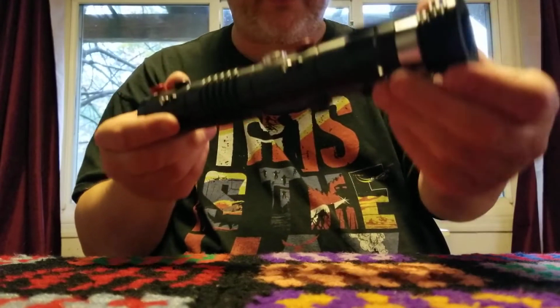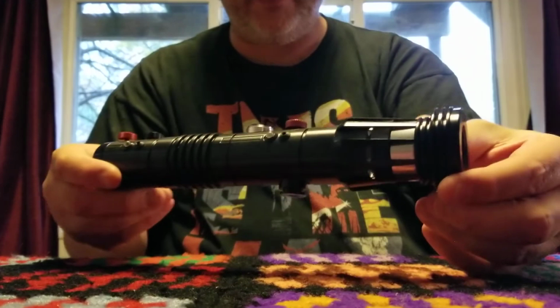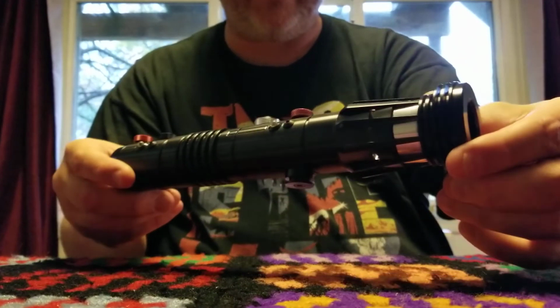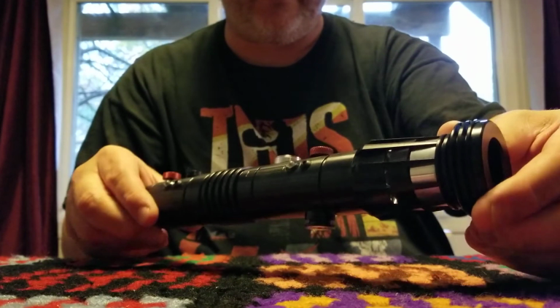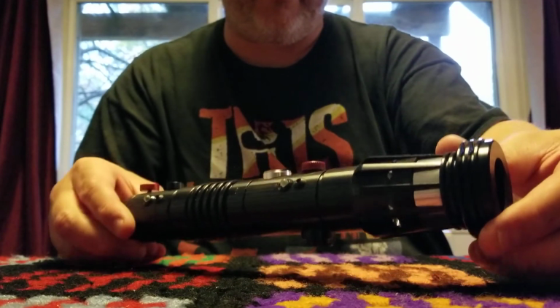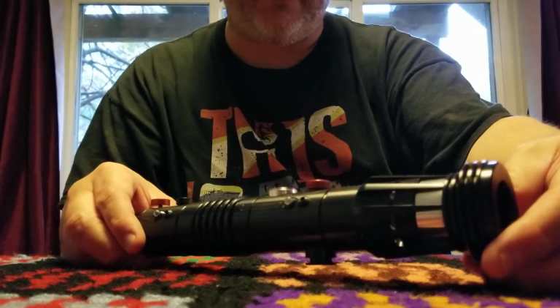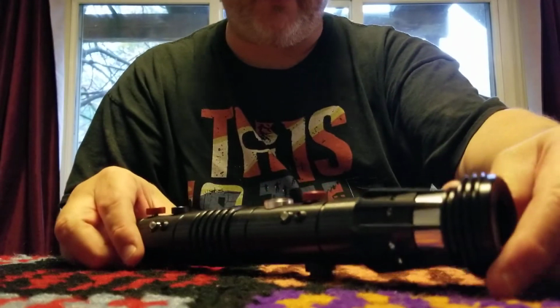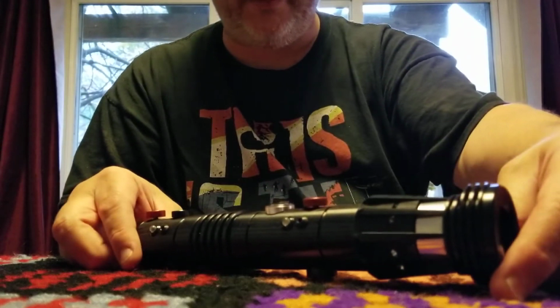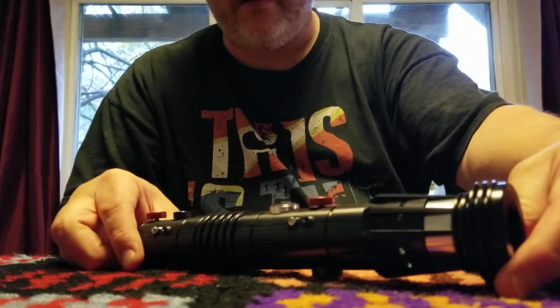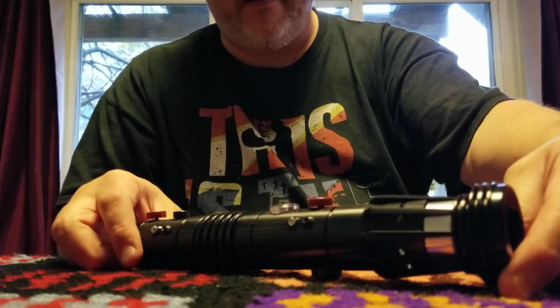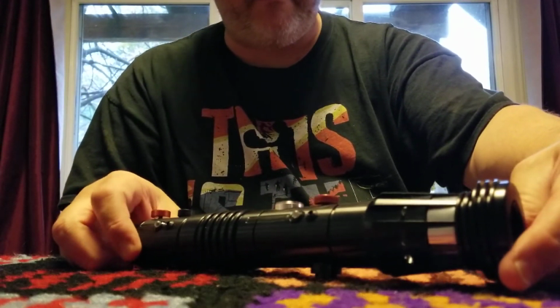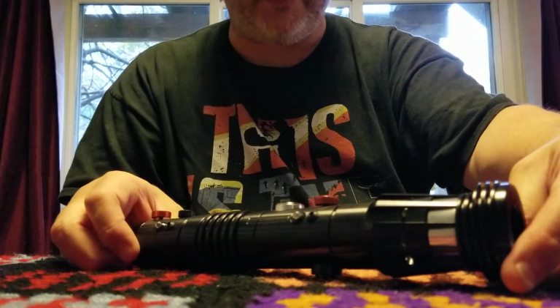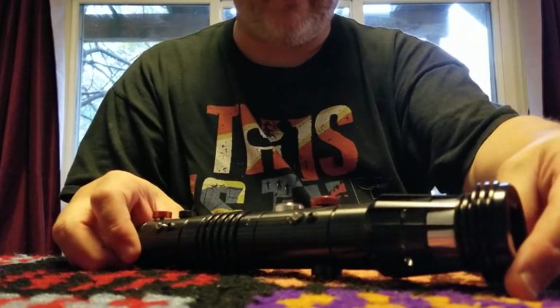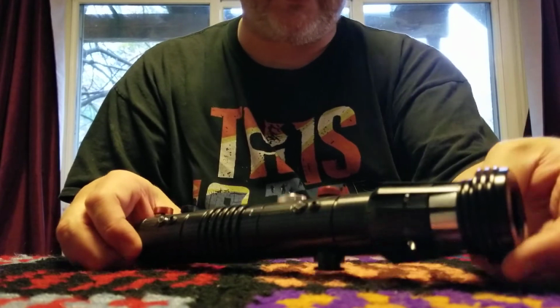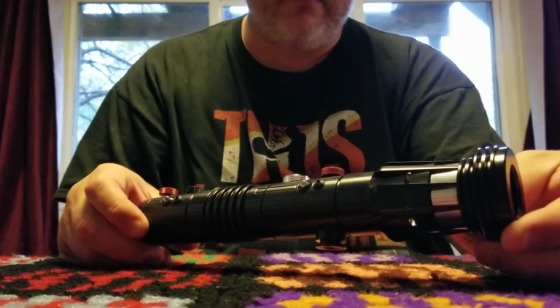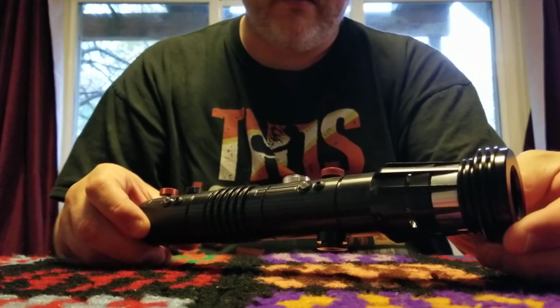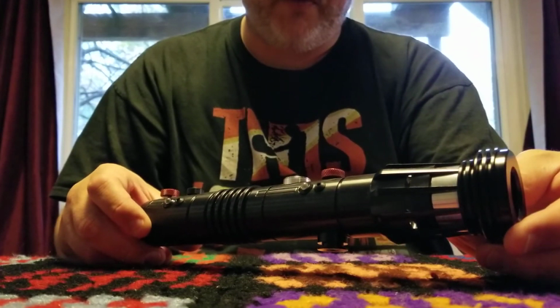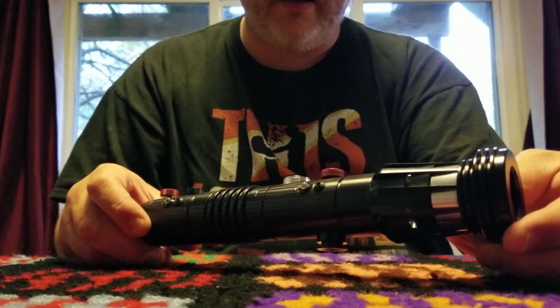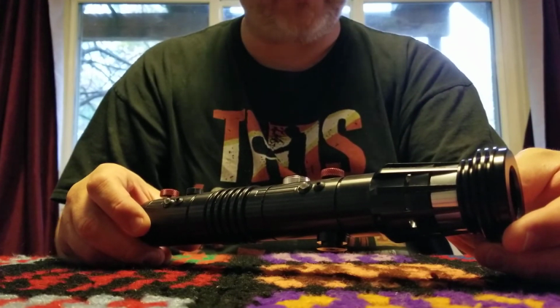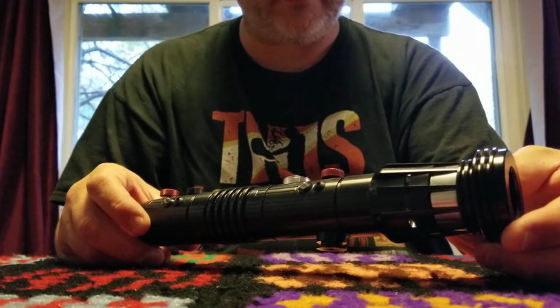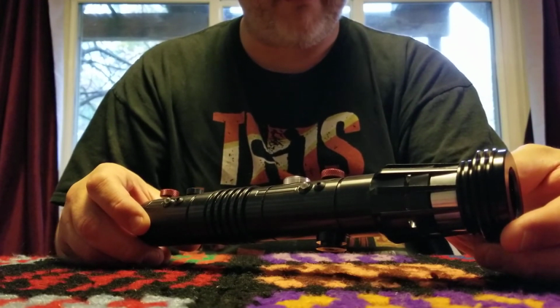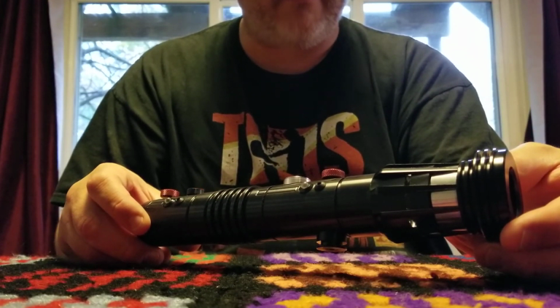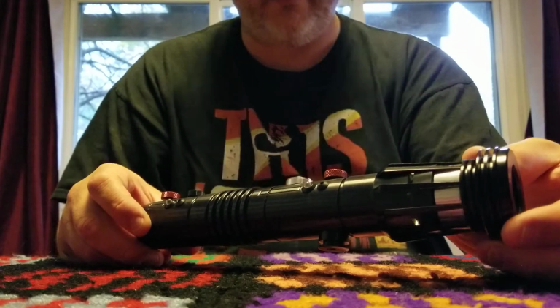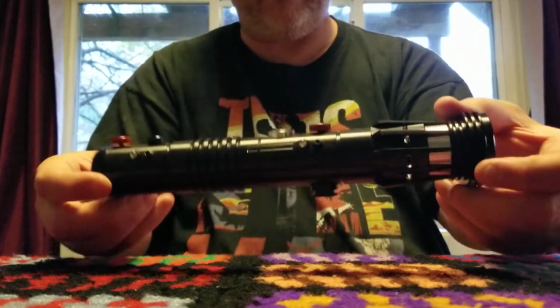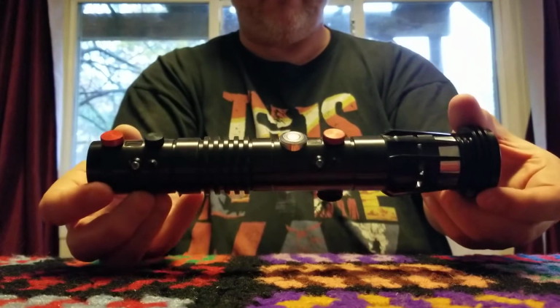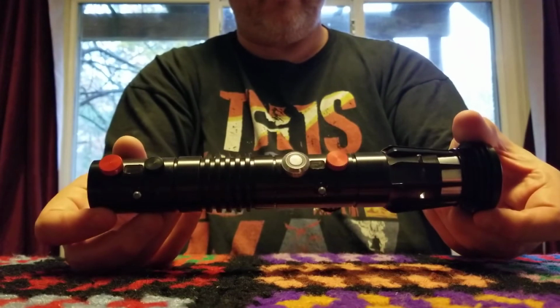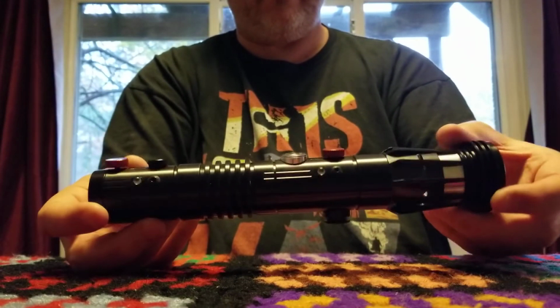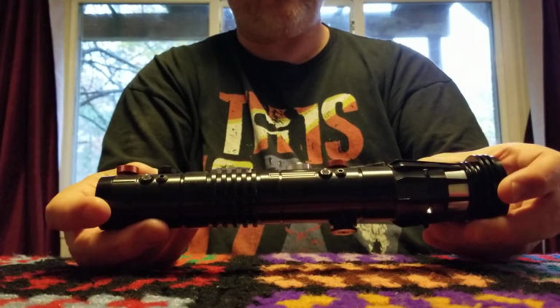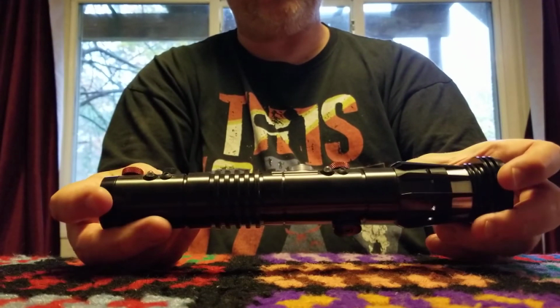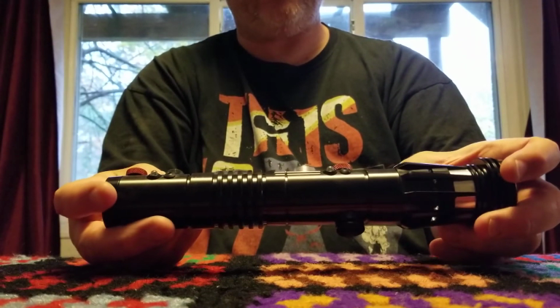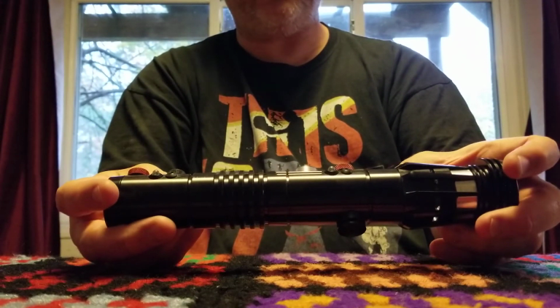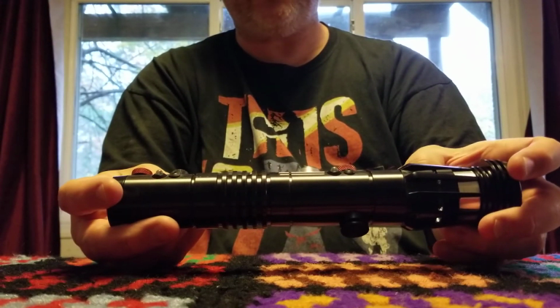That's me unboxing a pretty much brand new, pristine Ultra Sabers Dark Menace. It's a pretty neat thing — kind of a surprise. I like it a lot. Can't wait to turn this thing on.